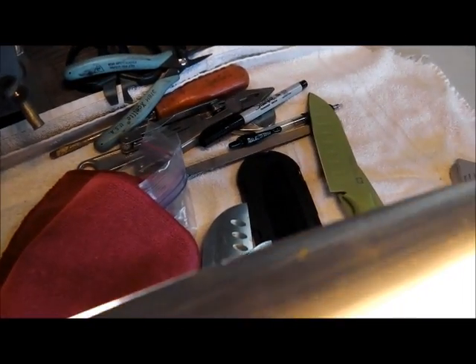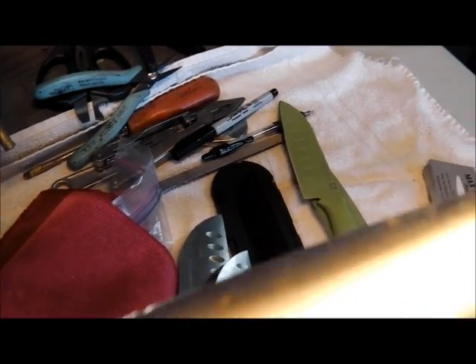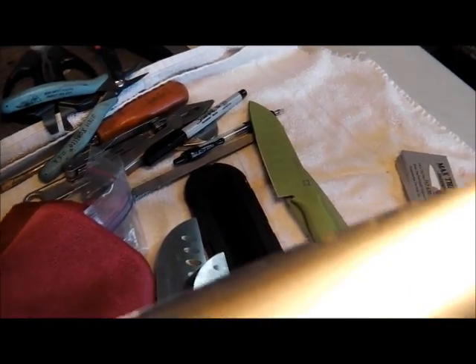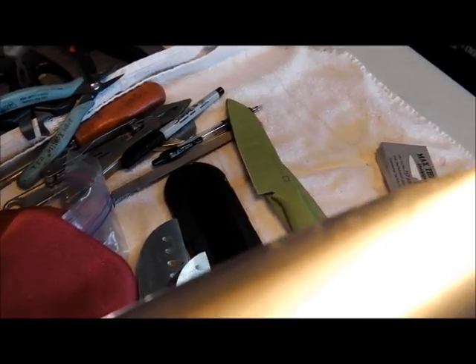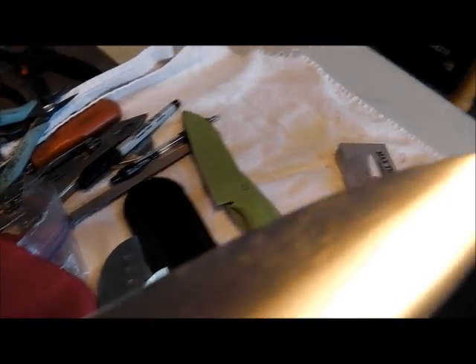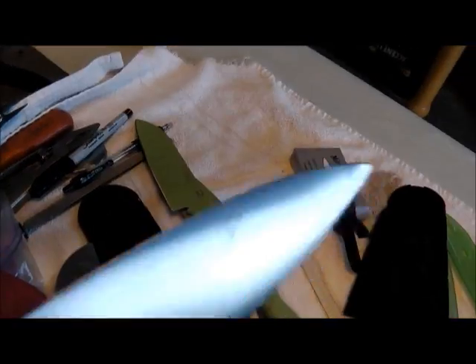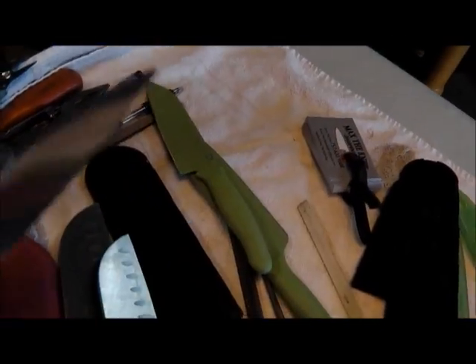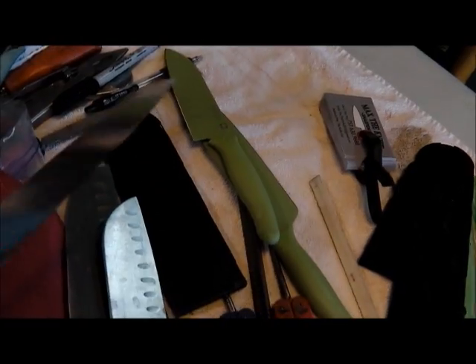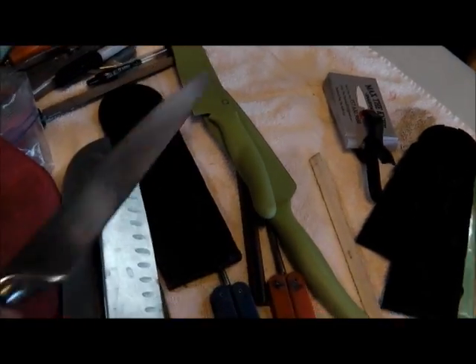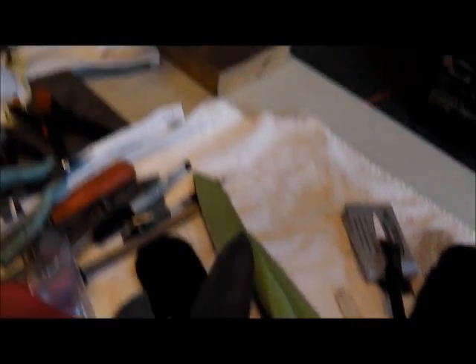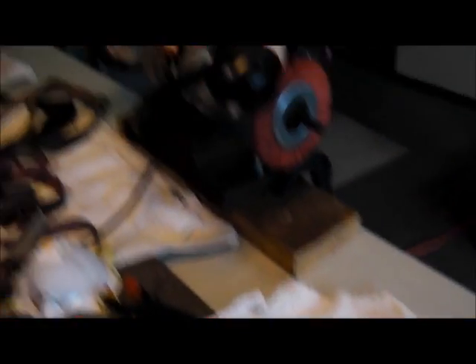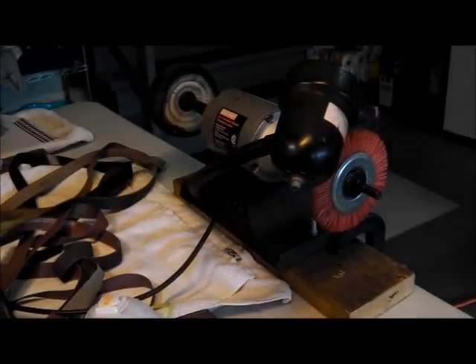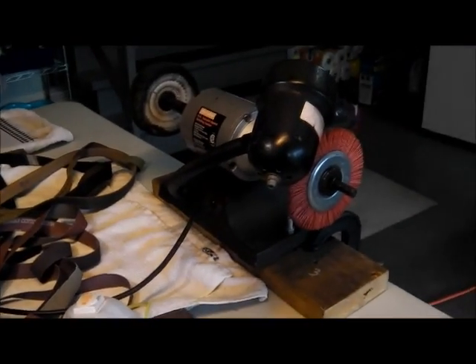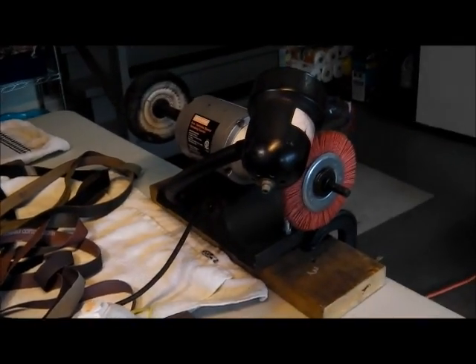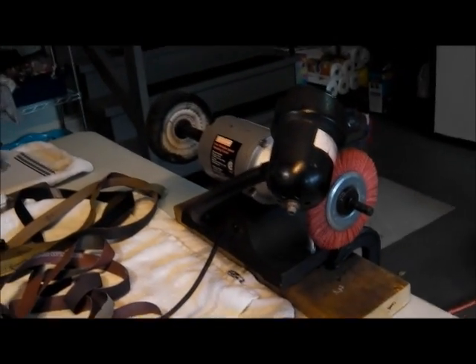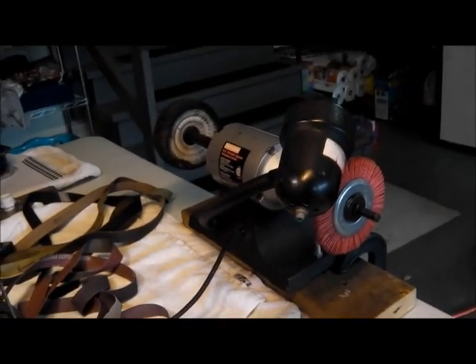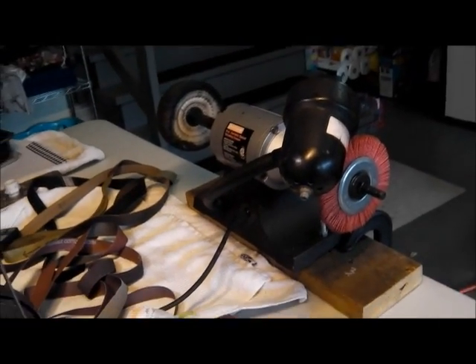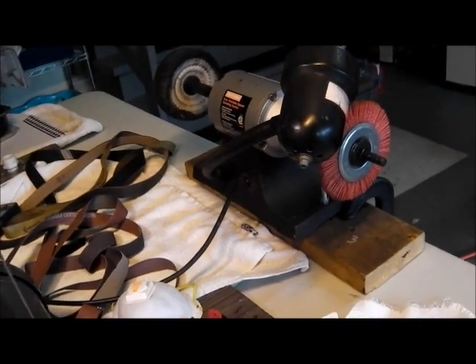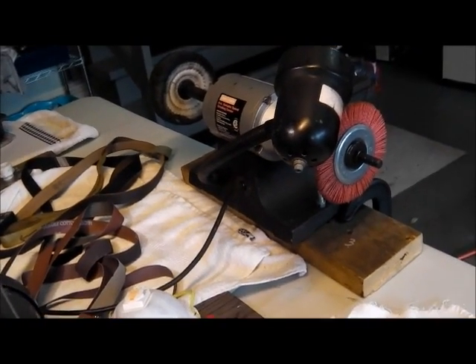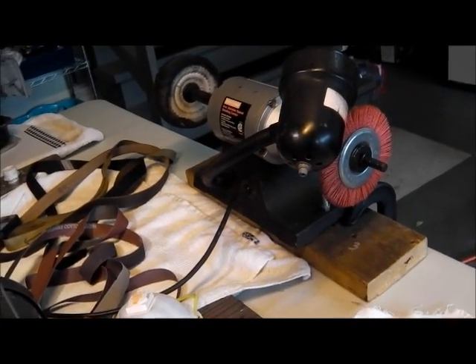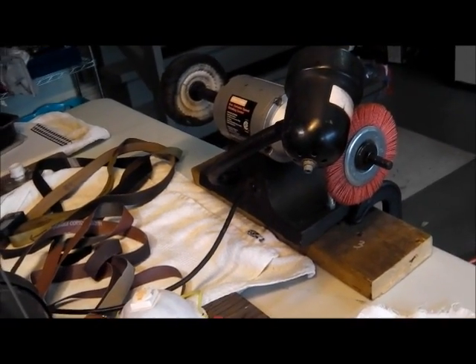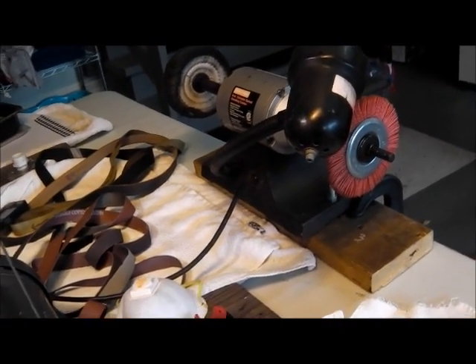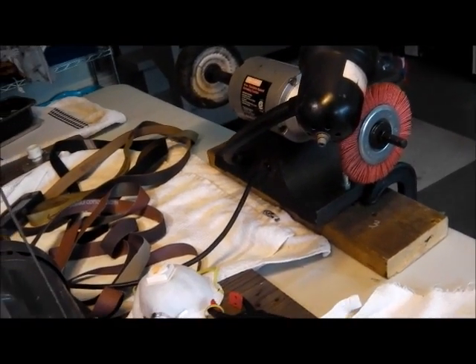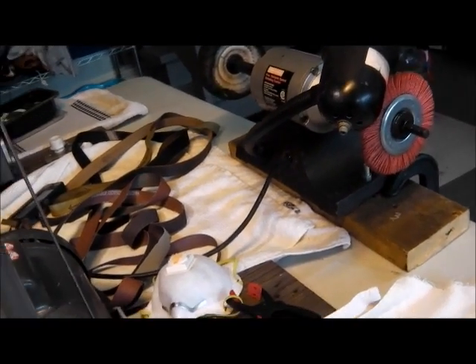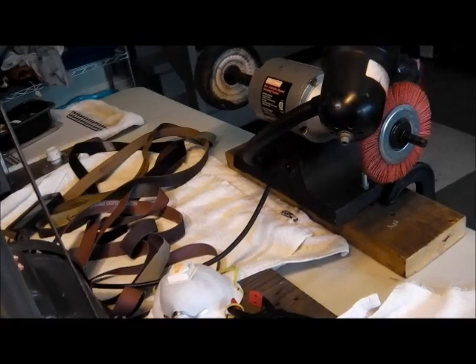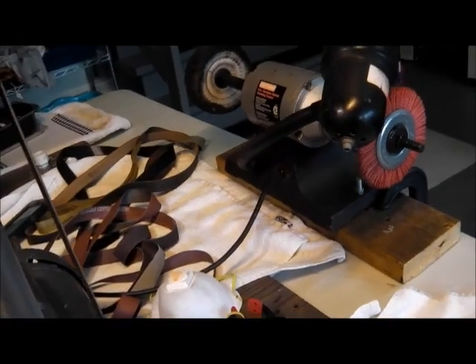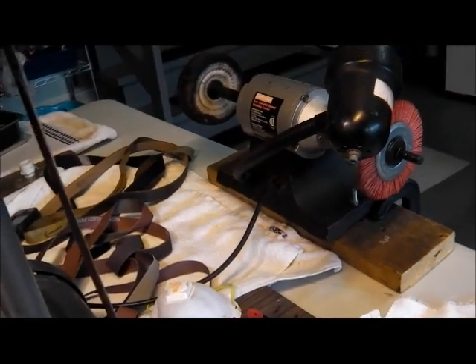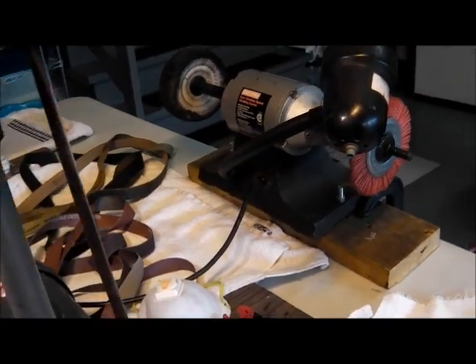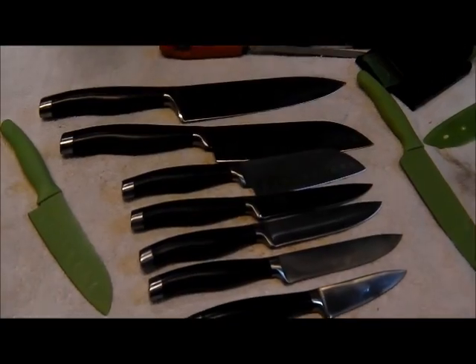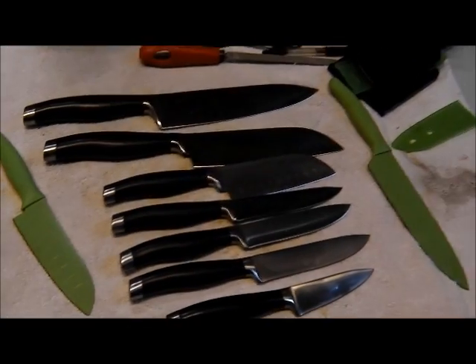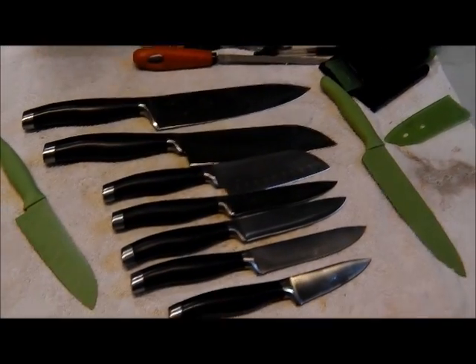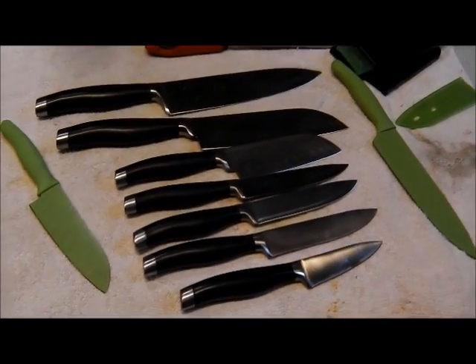I brought my buffer just in case and it turns out I'm going to need it. I just brought it back in and hooked it up. That's the first set of 9, done.